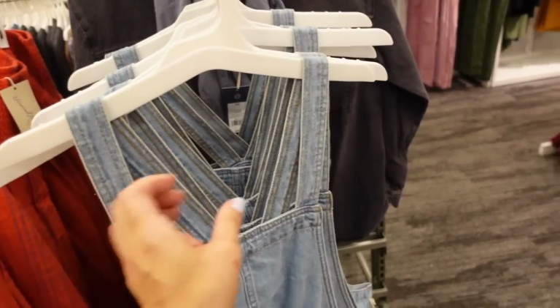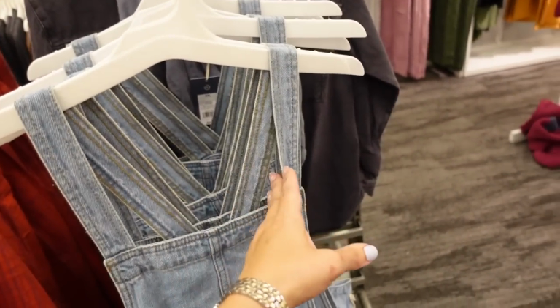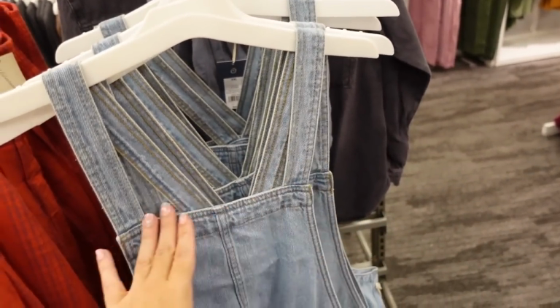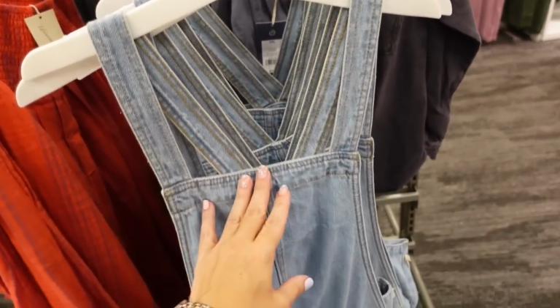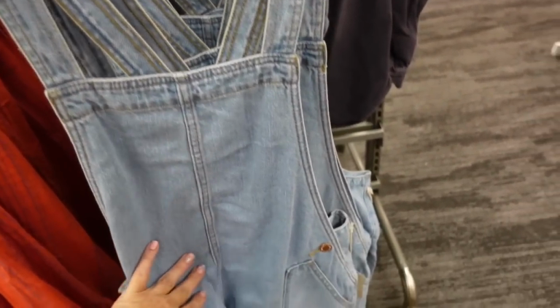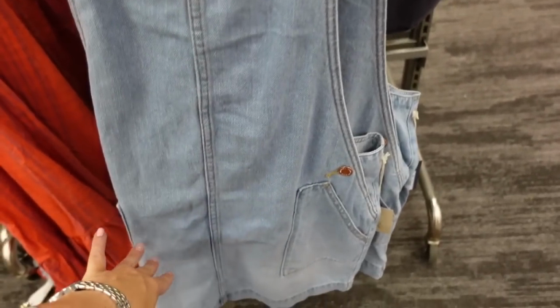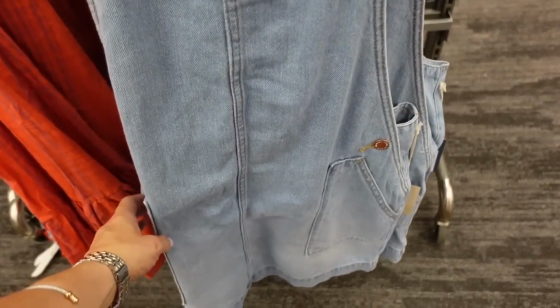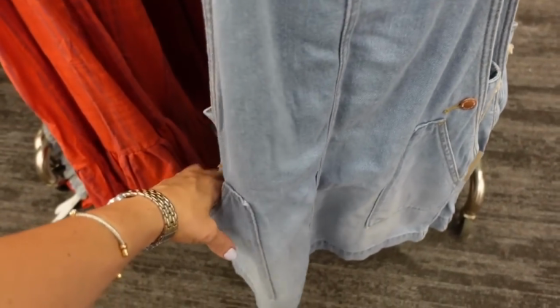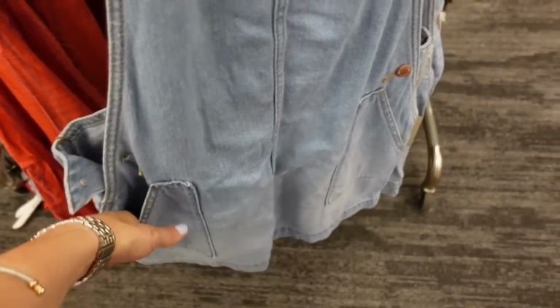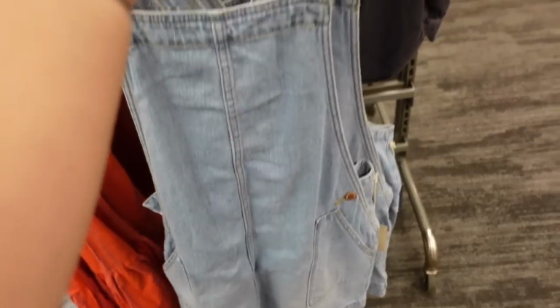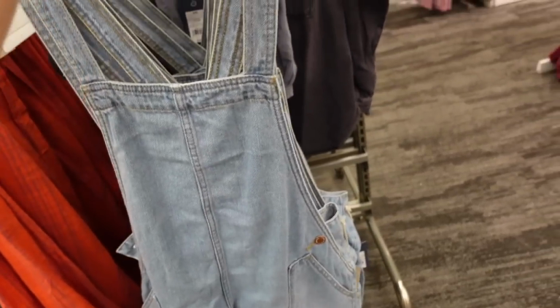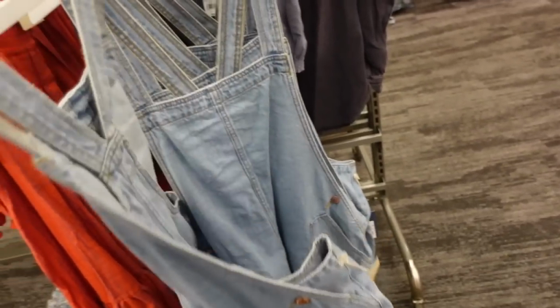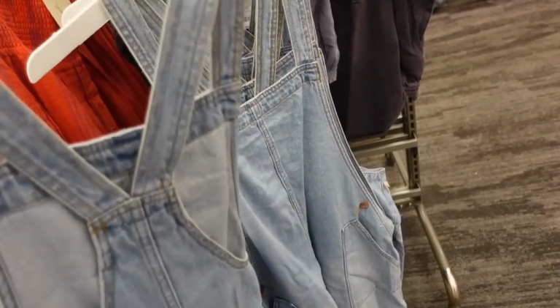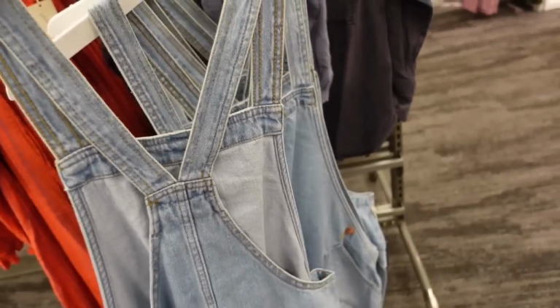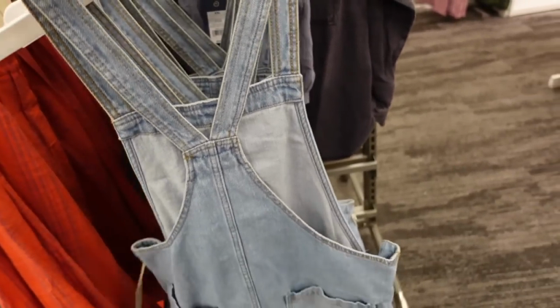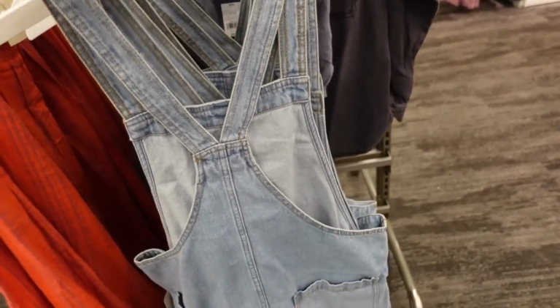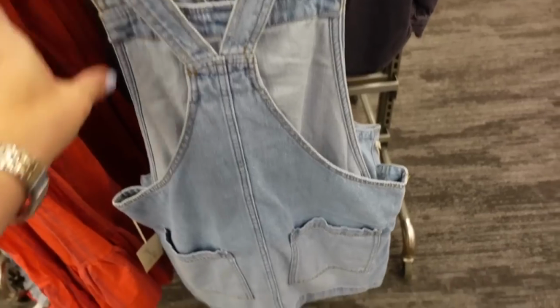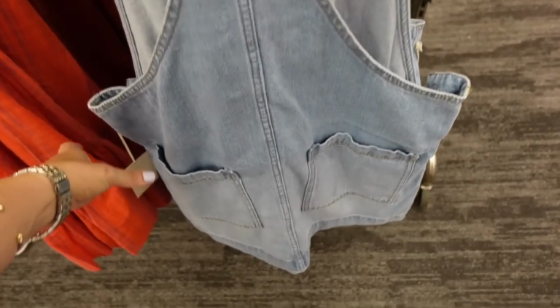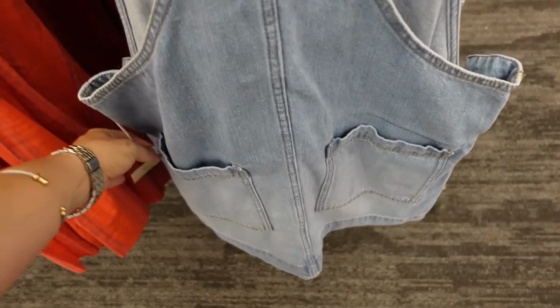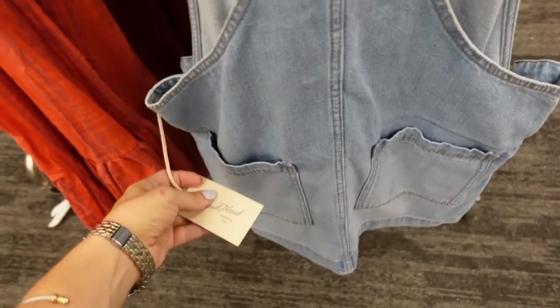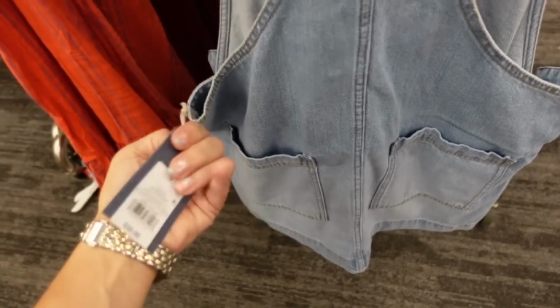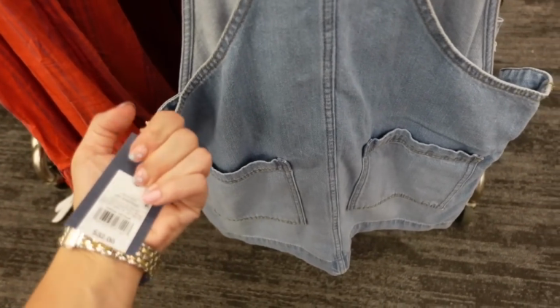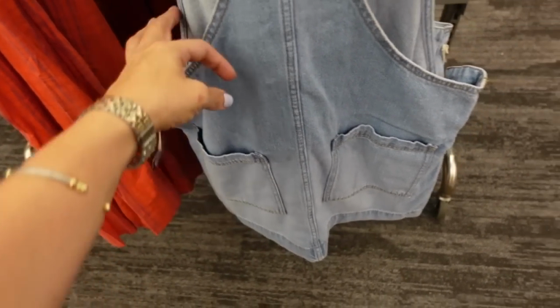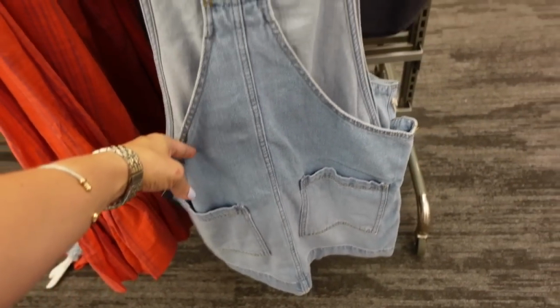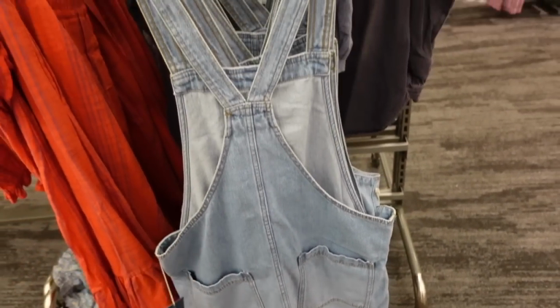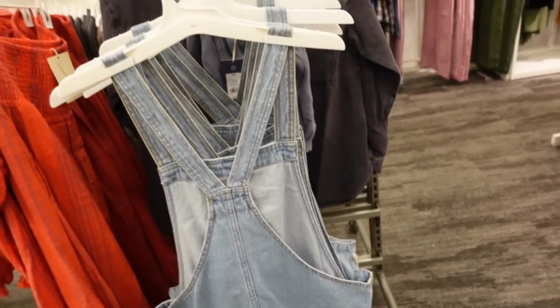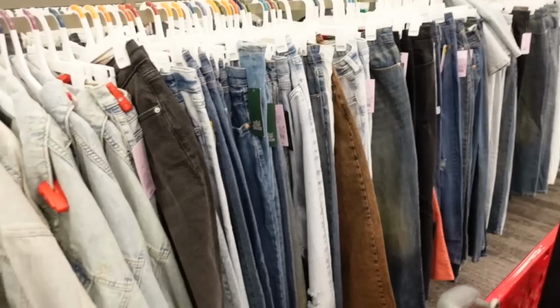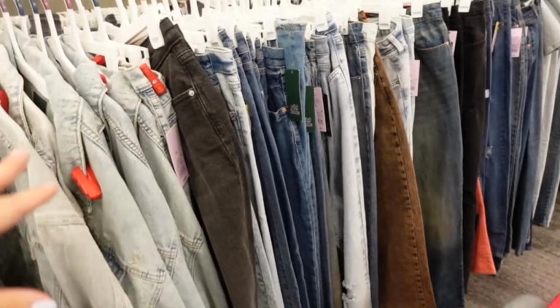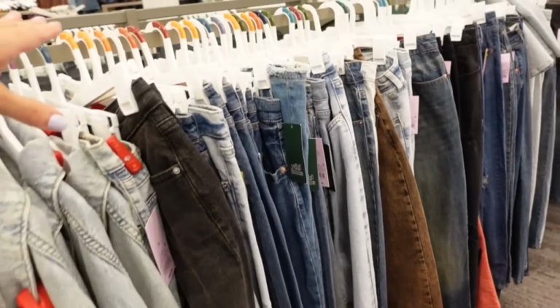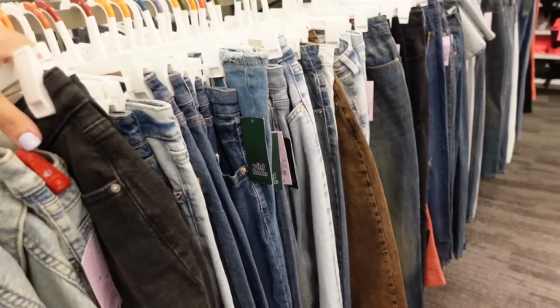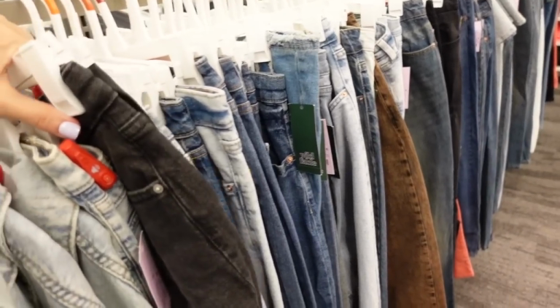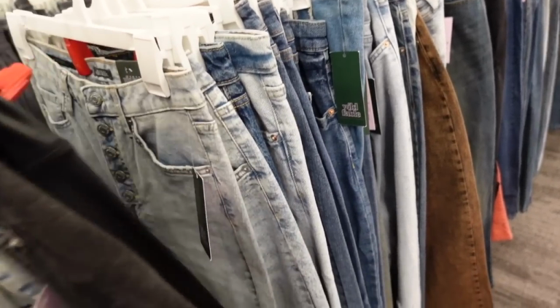New overall-style skirt from Universal Thread. This one has a thicker strap, square neckline, seam detailing going down, patch-style pockets in the front and back. This one is going to be $32. Jeans are also 30% off until the fifth.